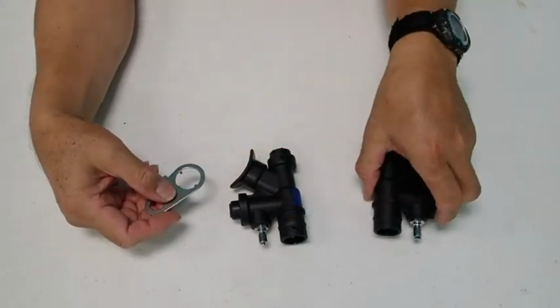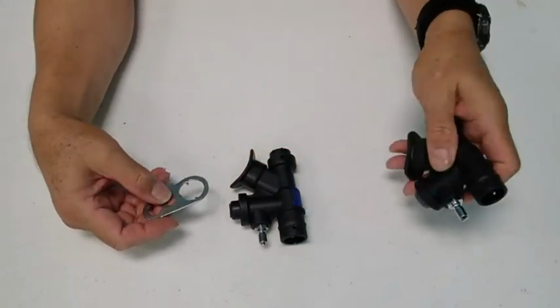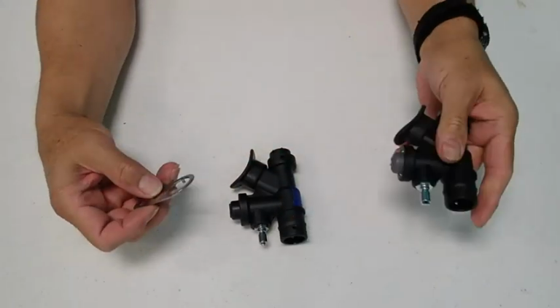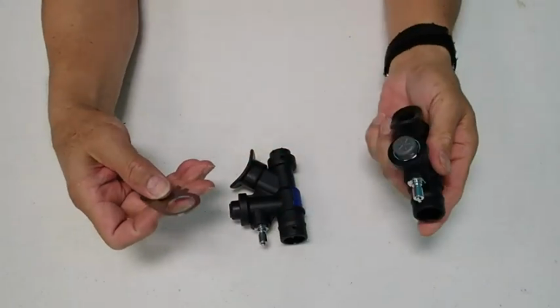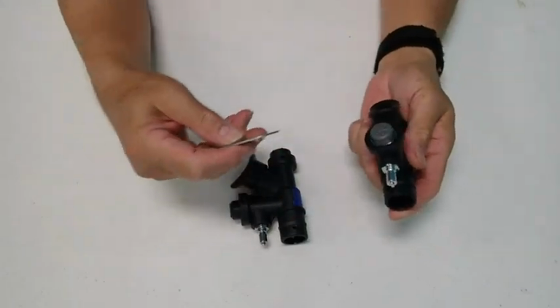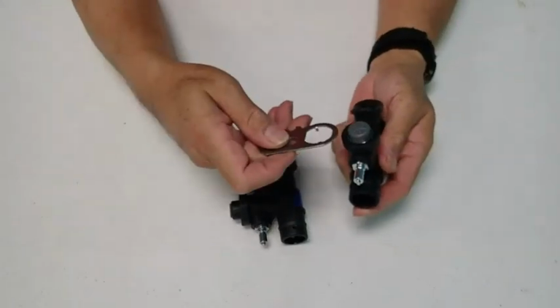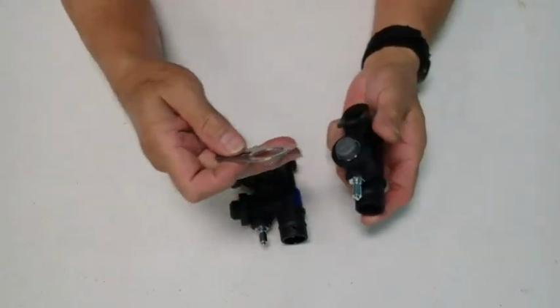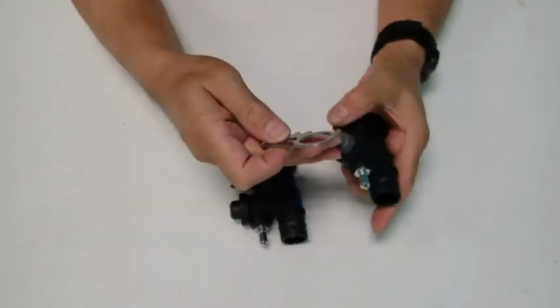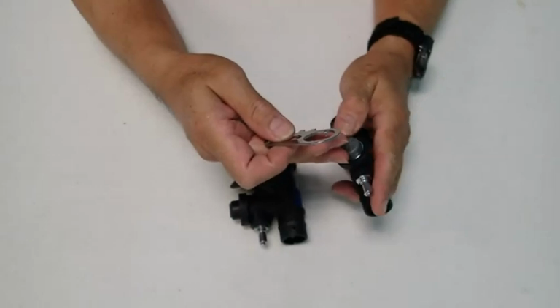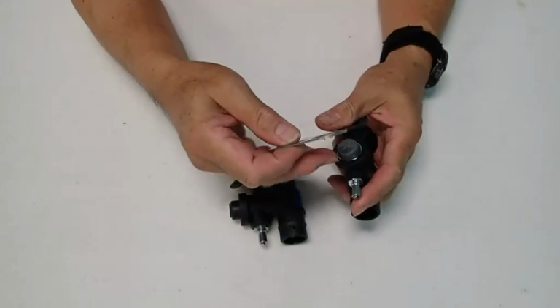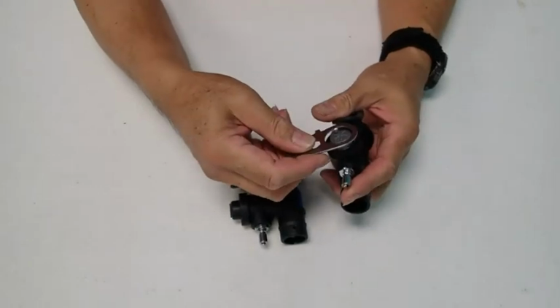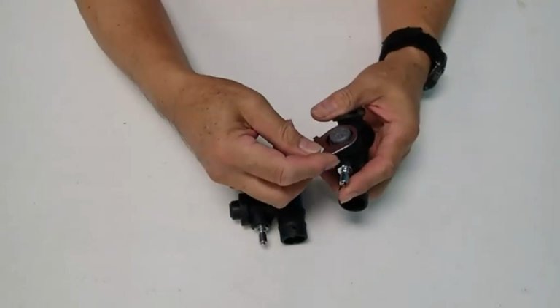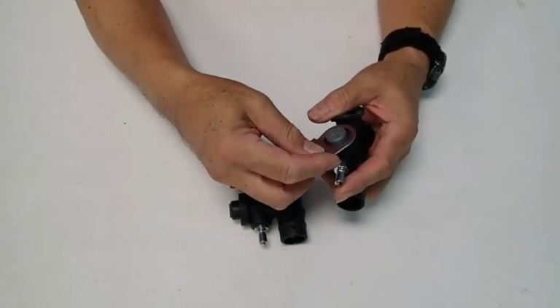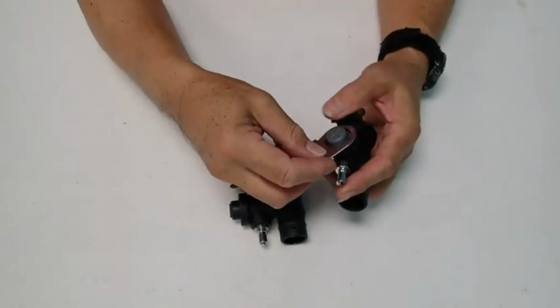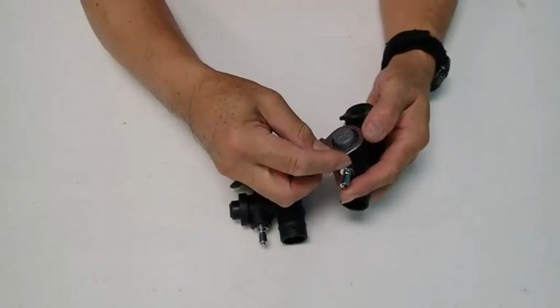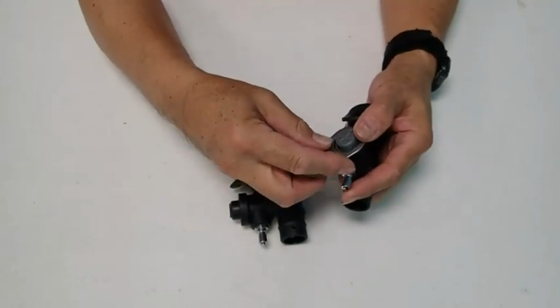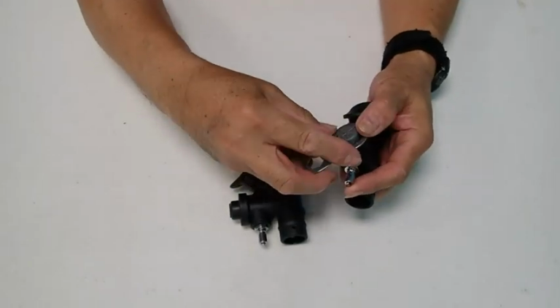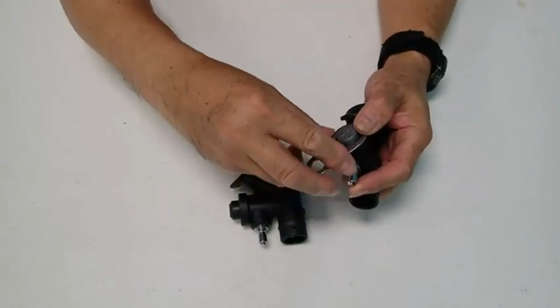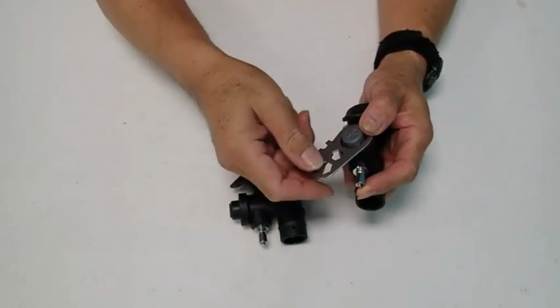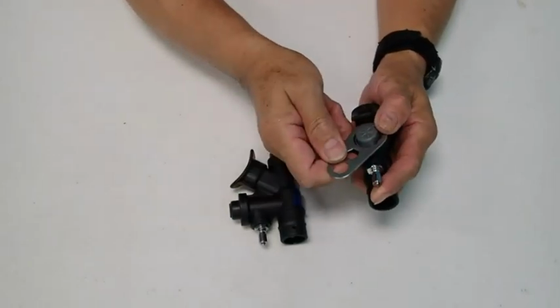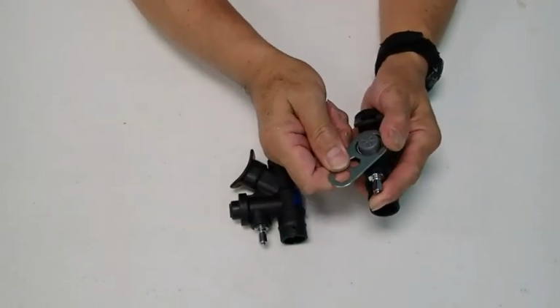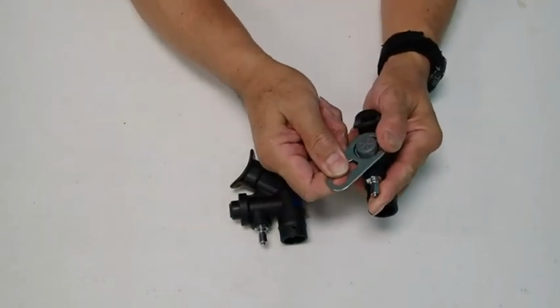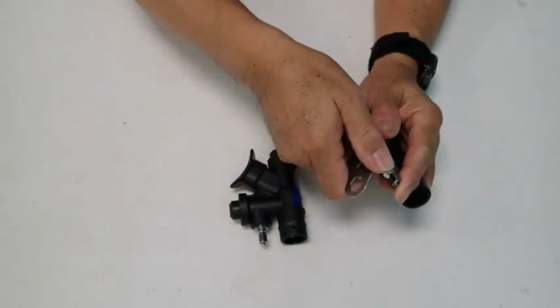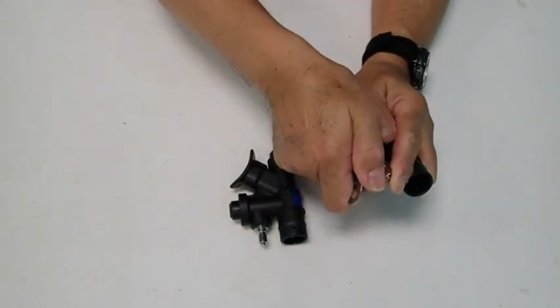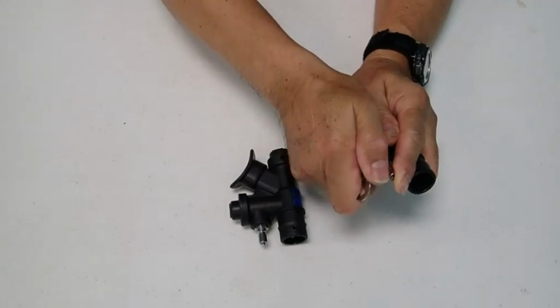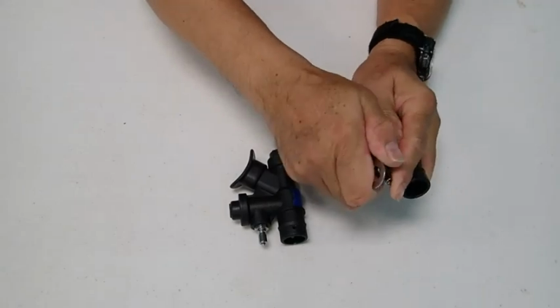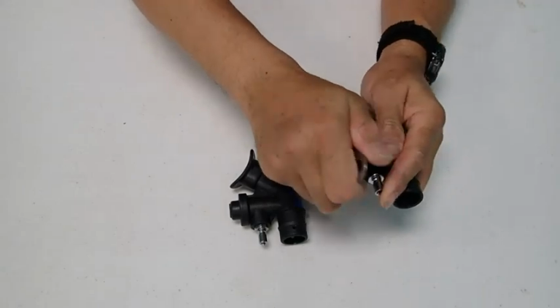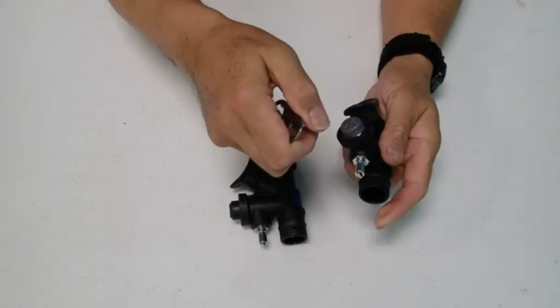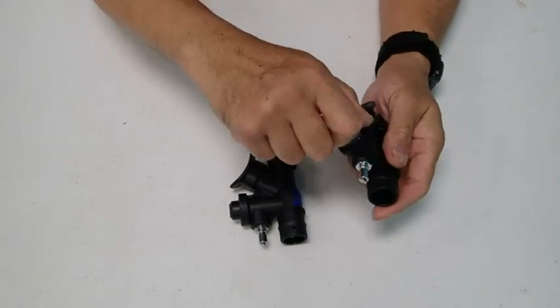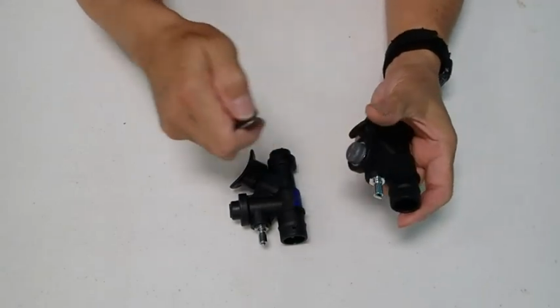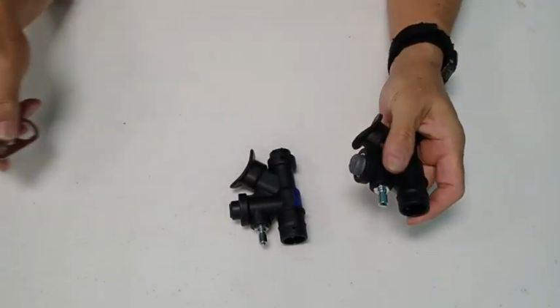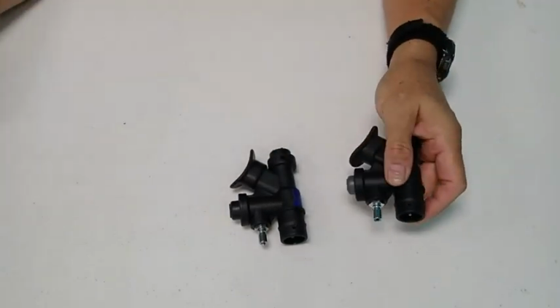The same tool will also fit on the other types of inflators — you would just rotate them and pull them out.